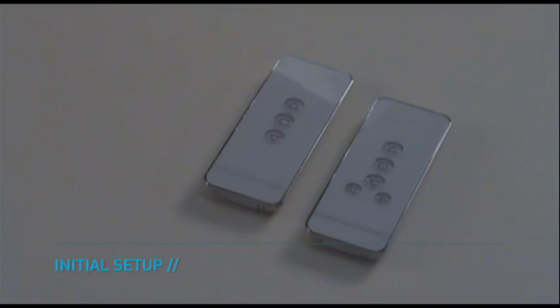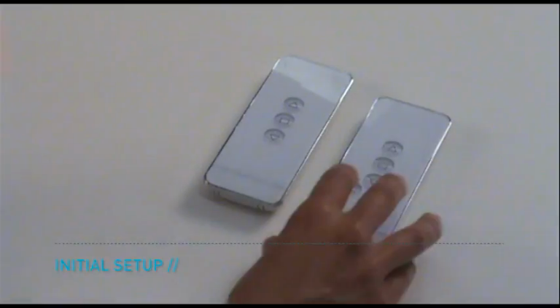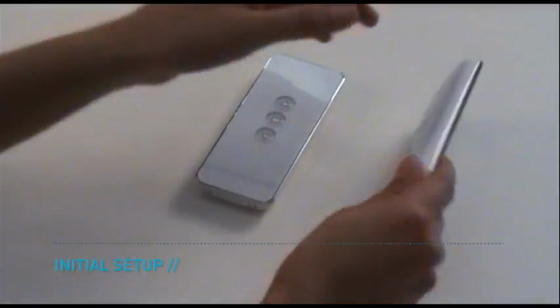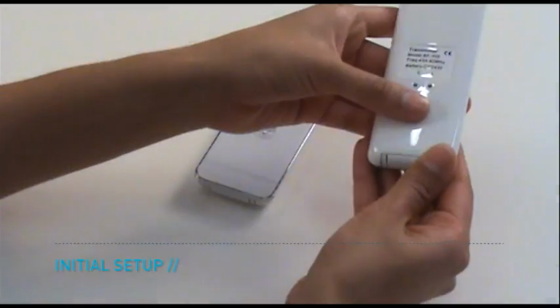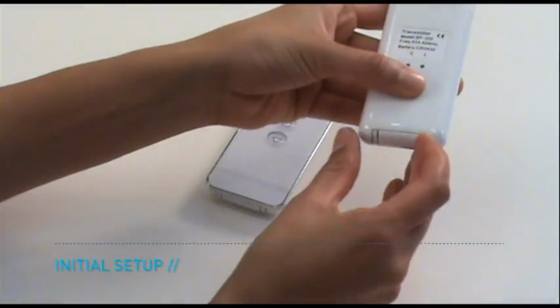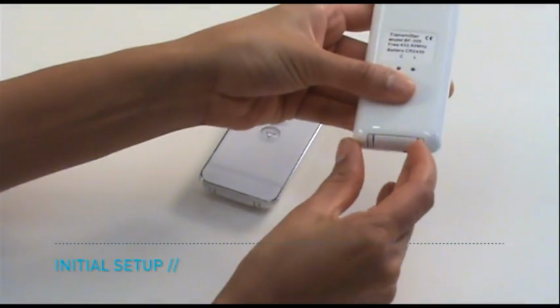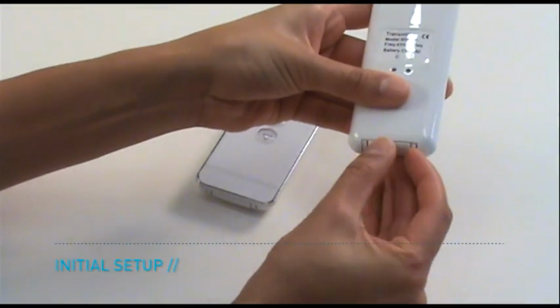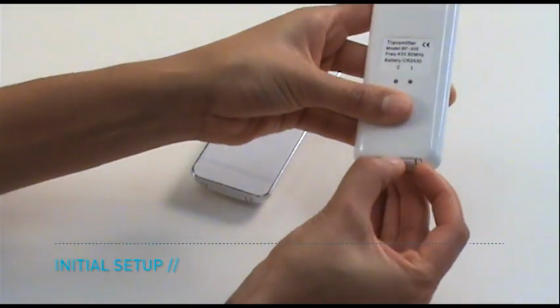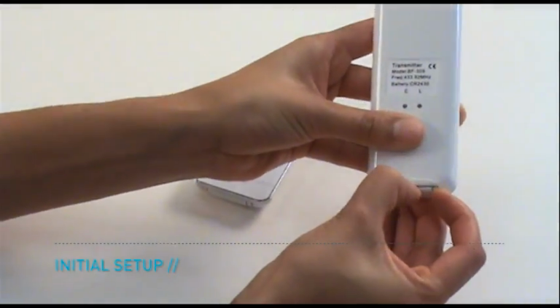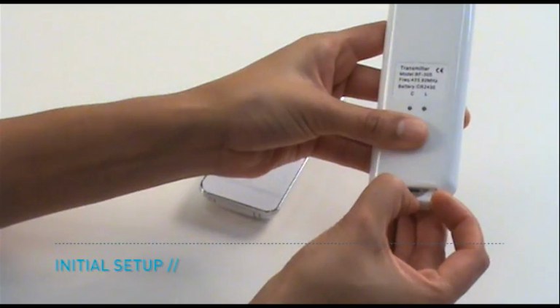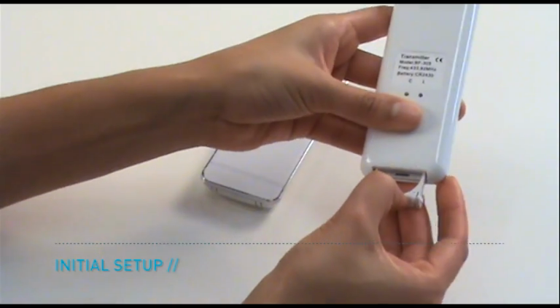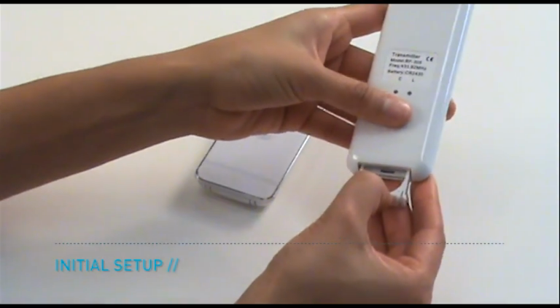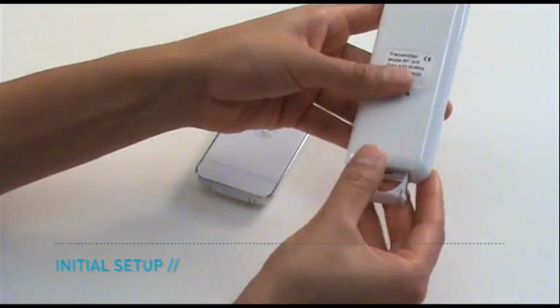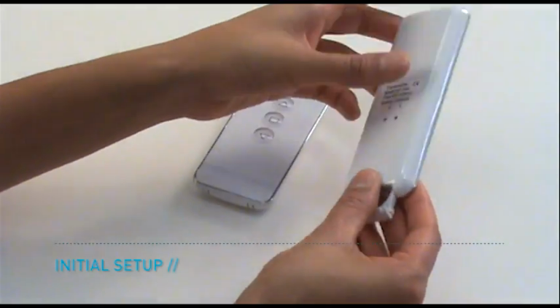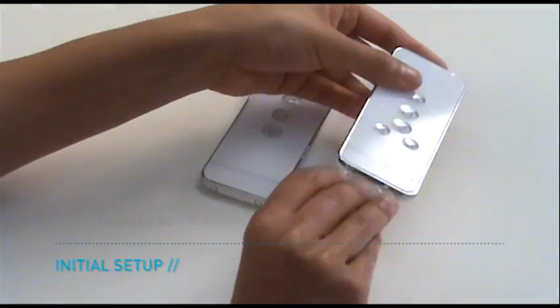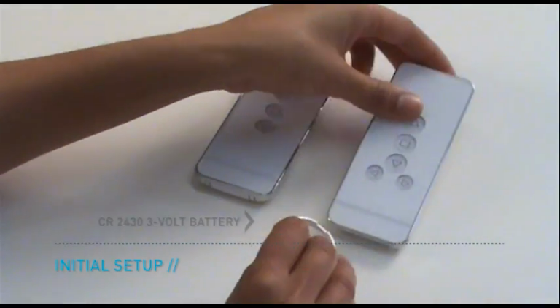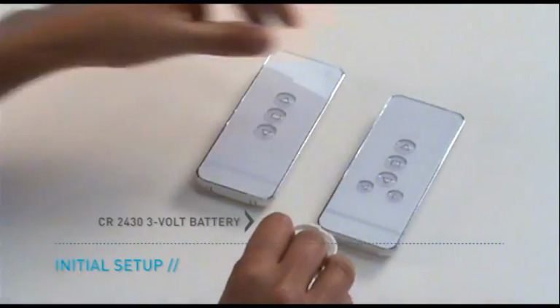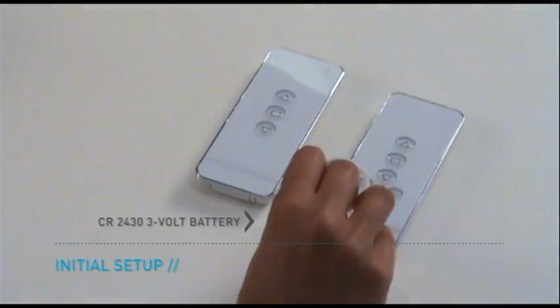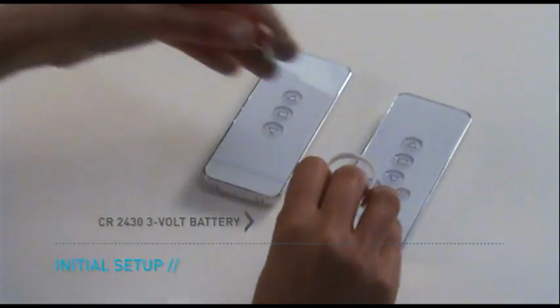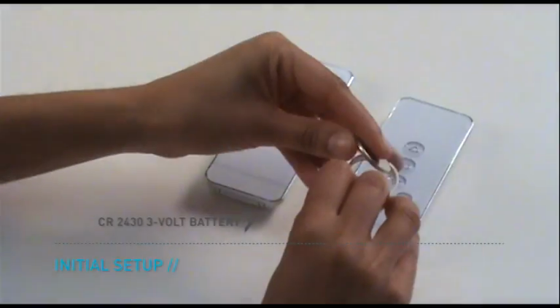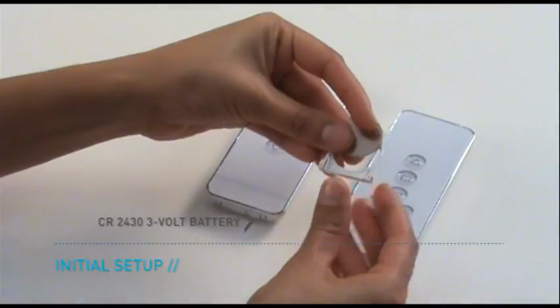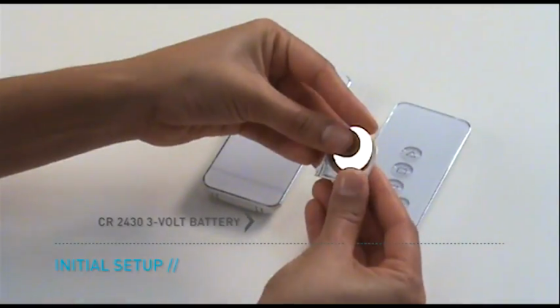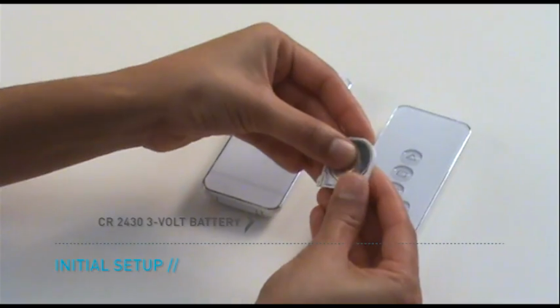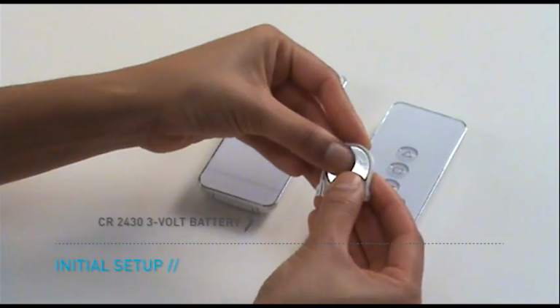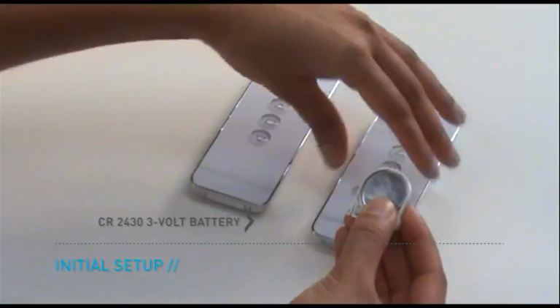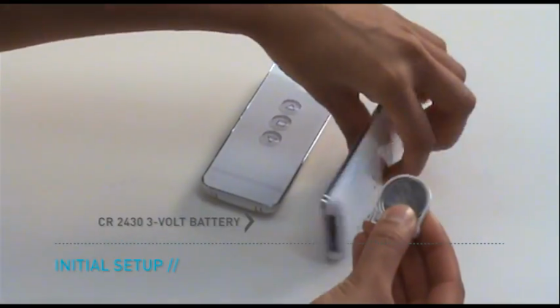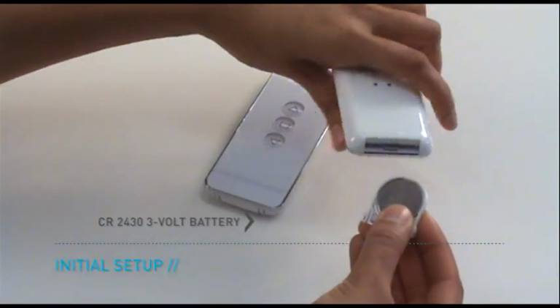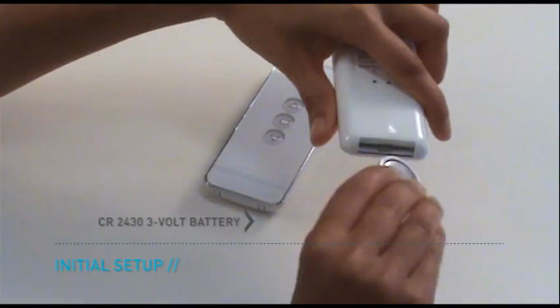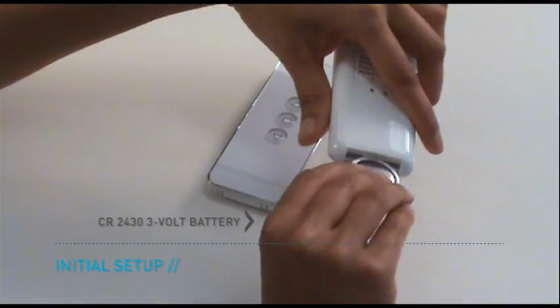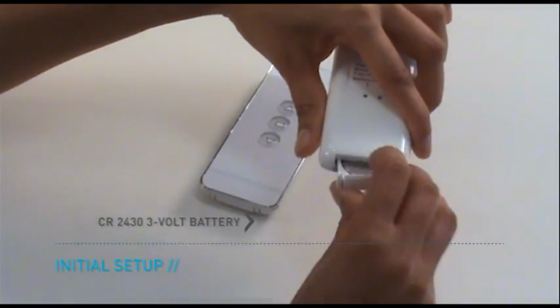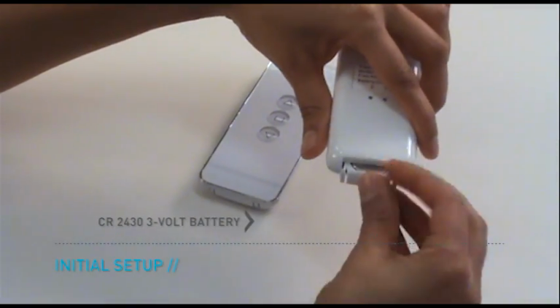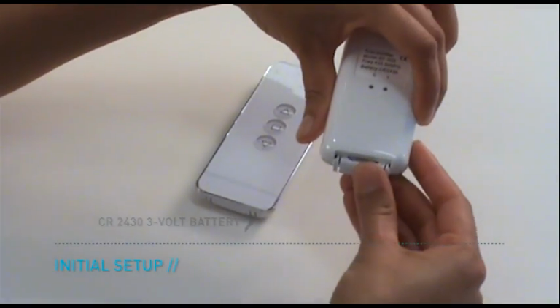Release the battery case on the remote, squeeze the sides and slide out the casing. Place a CR2430 3V battery into the remote case and slide the casing back into the remote.